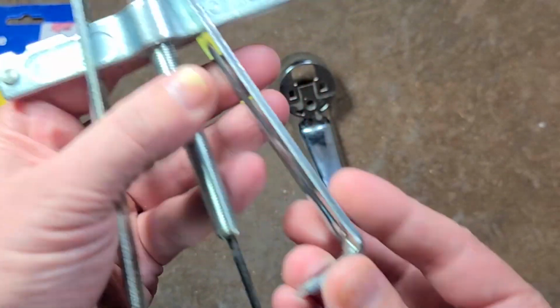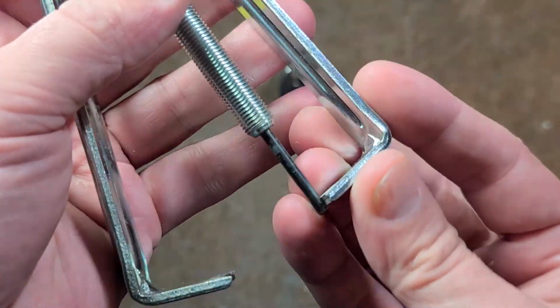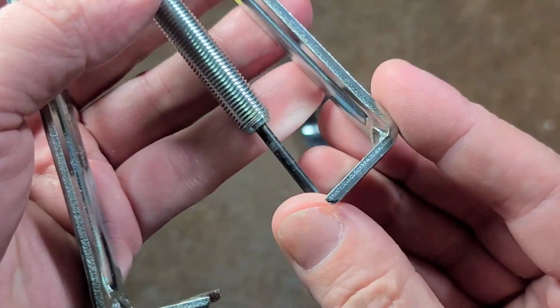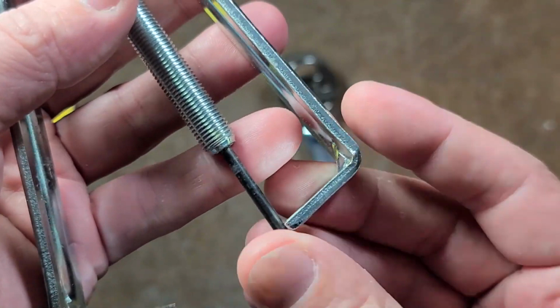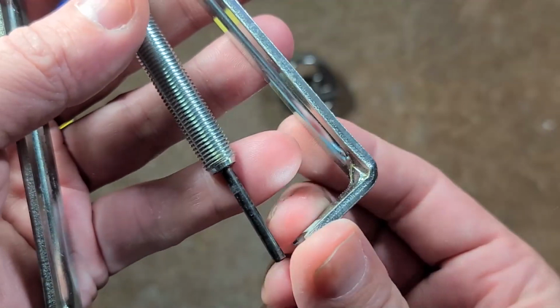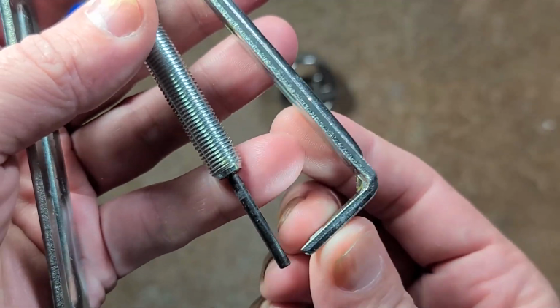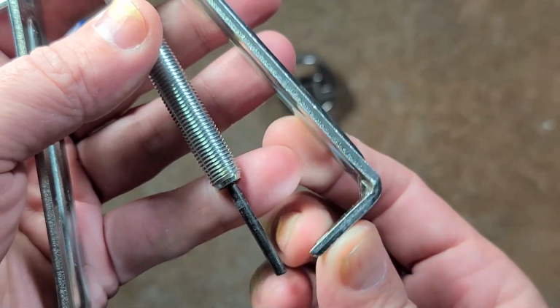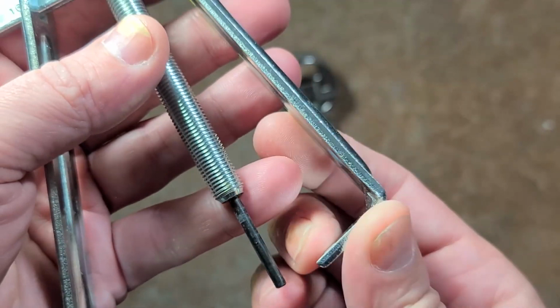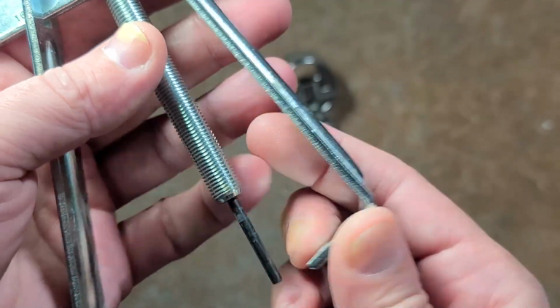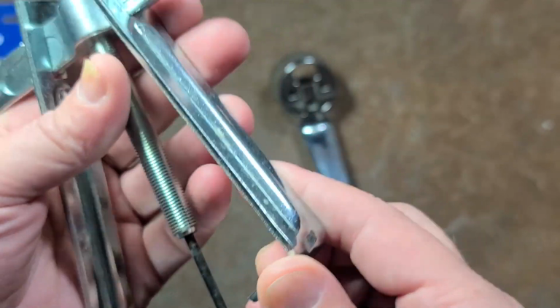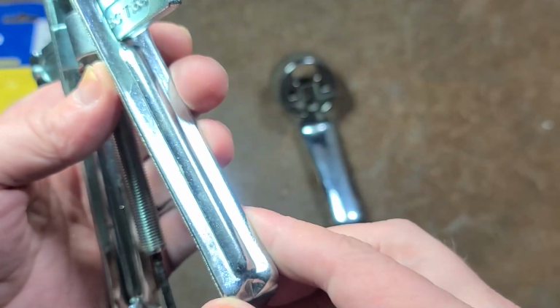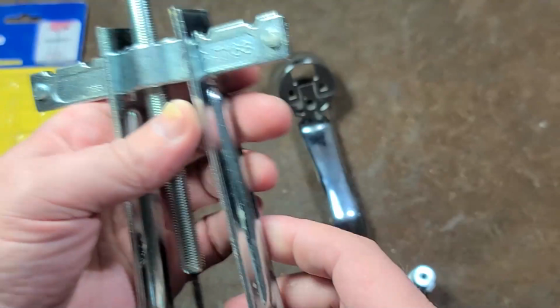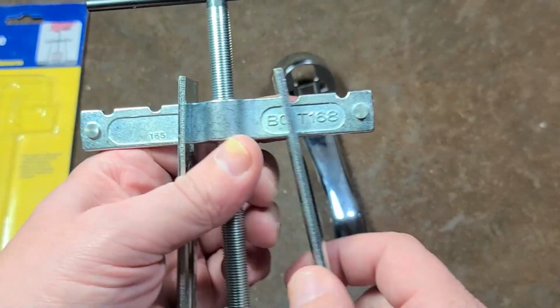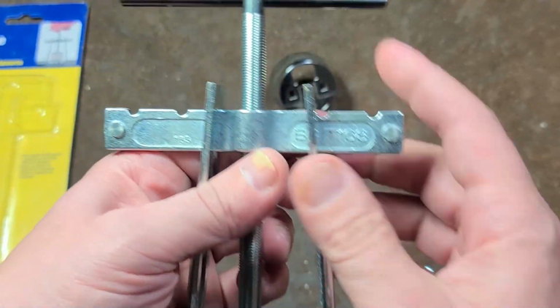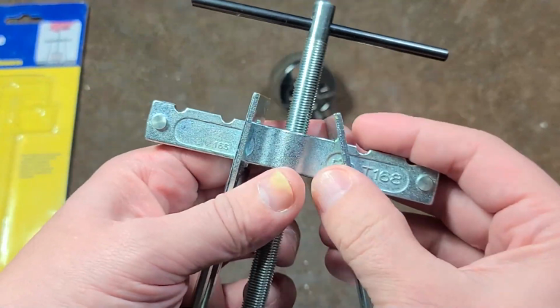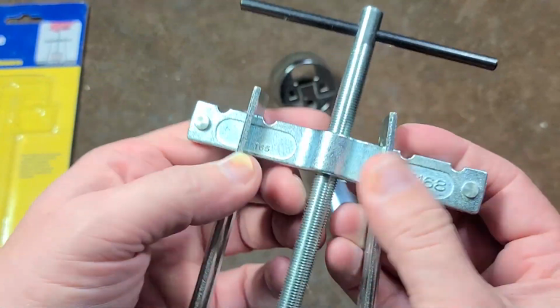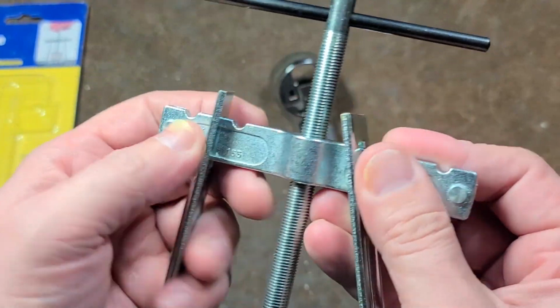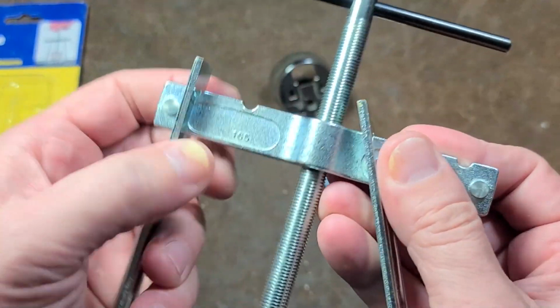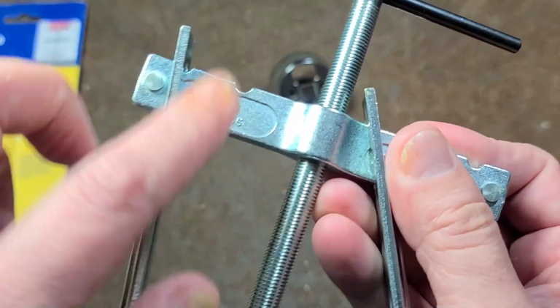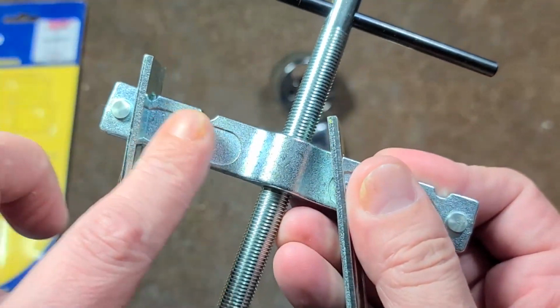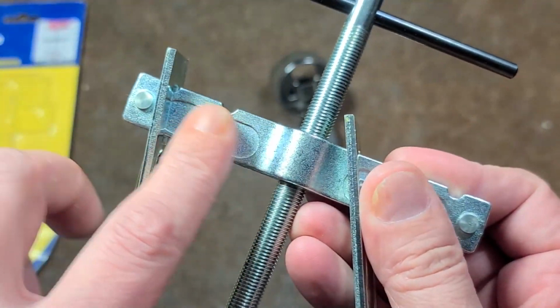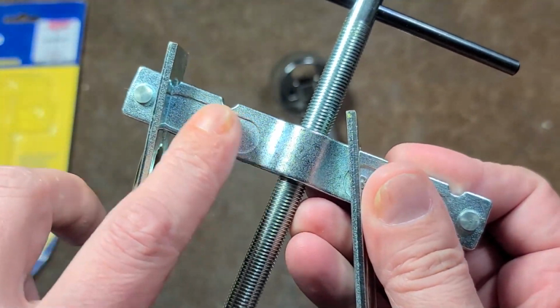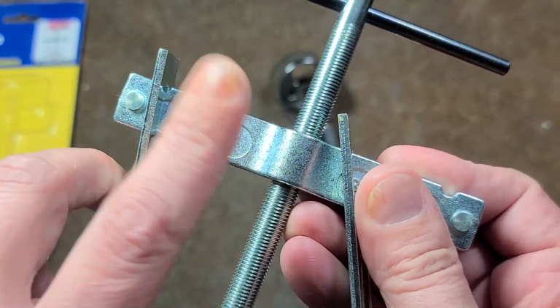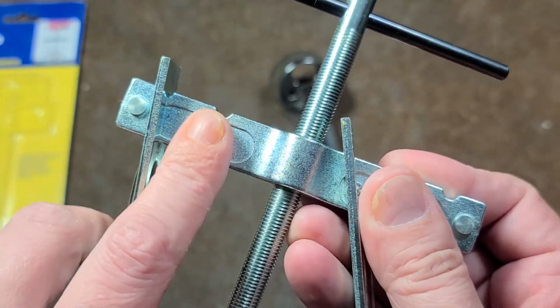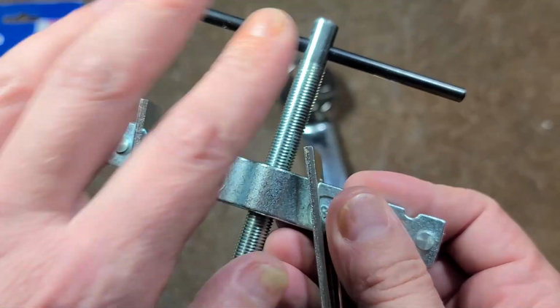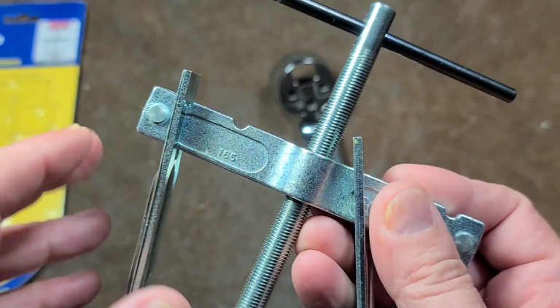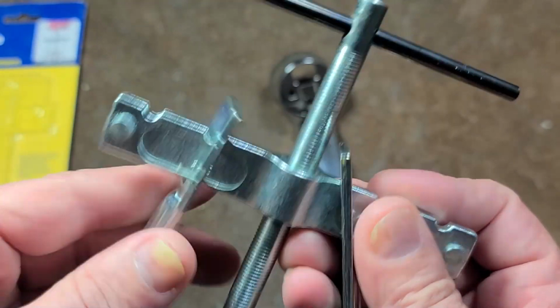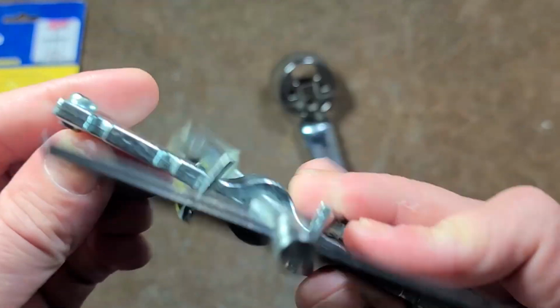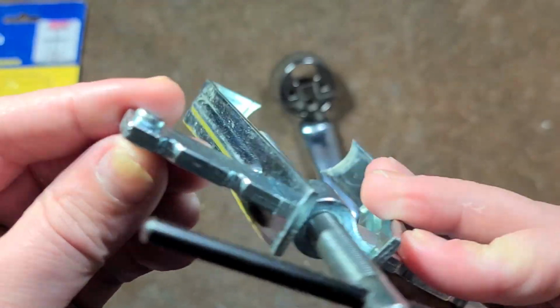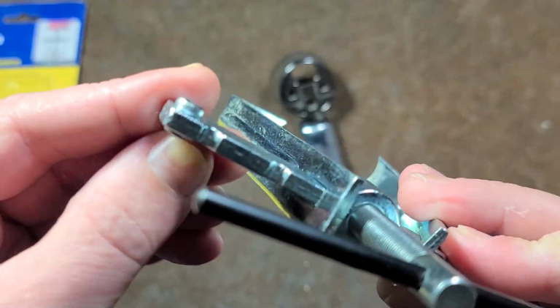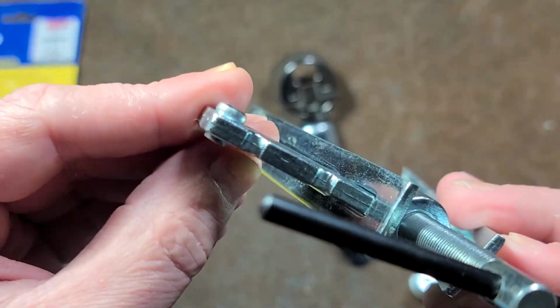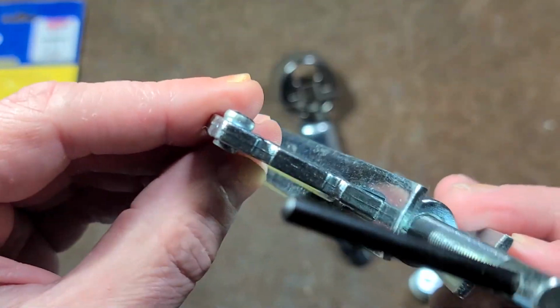These are kind of thick, so they may not fit in all situations, but overall it's just a basic puller. This happens to actually be a cast aluminum upper piece. The rest of it's steel, with little steel rivets.